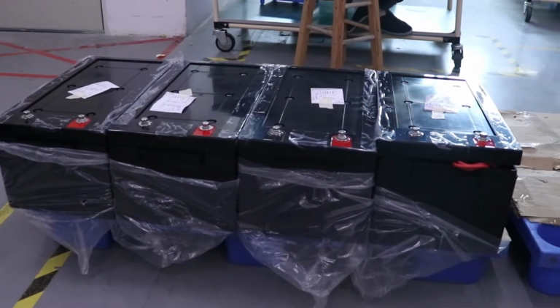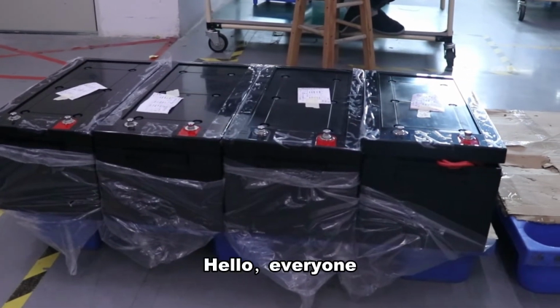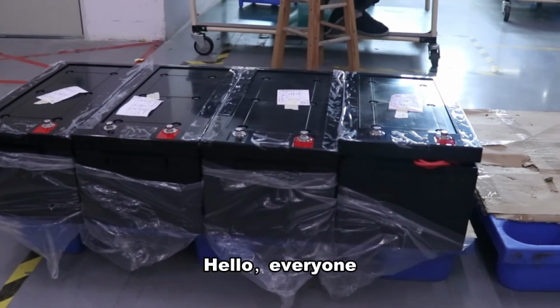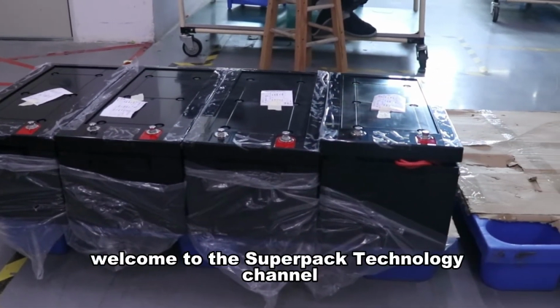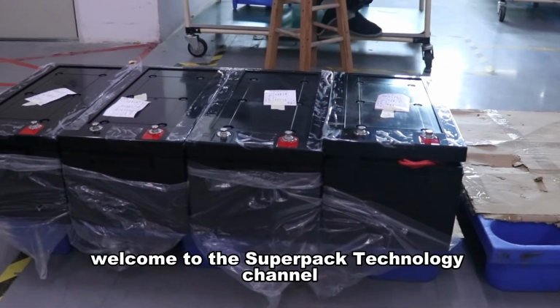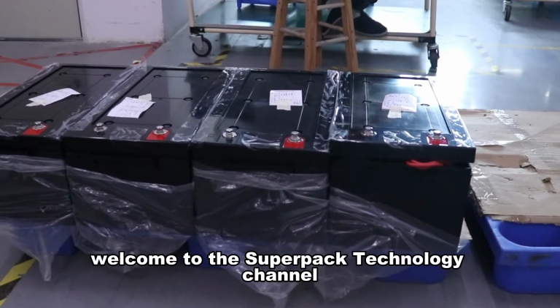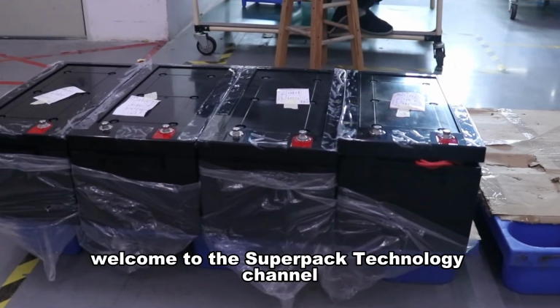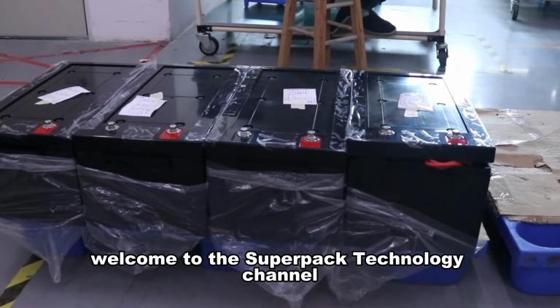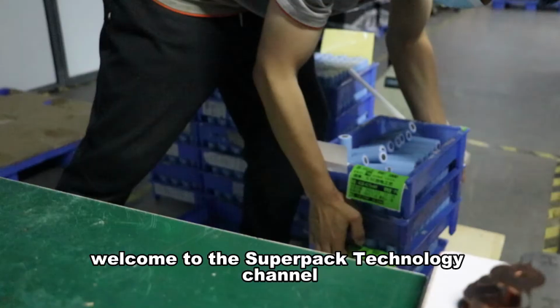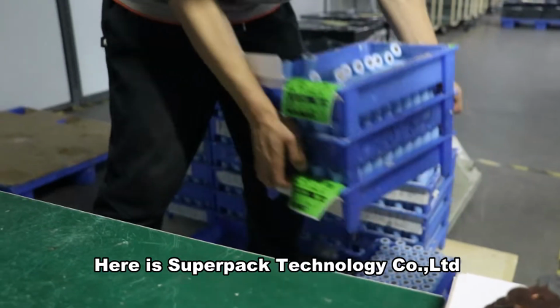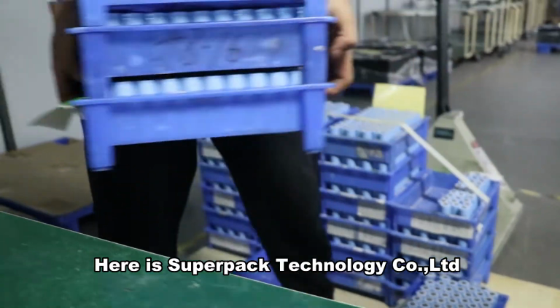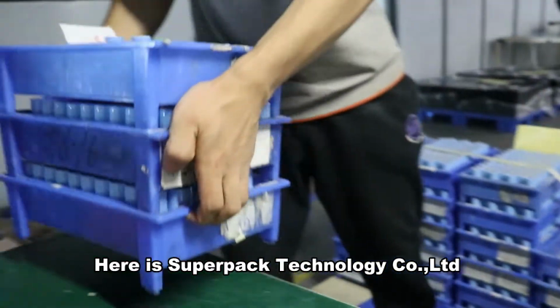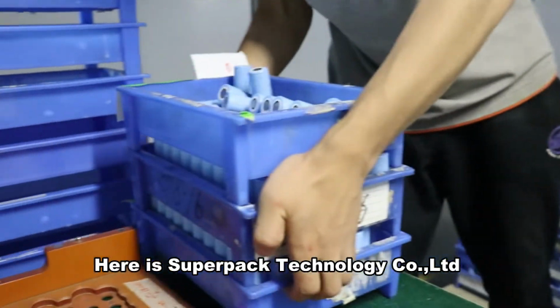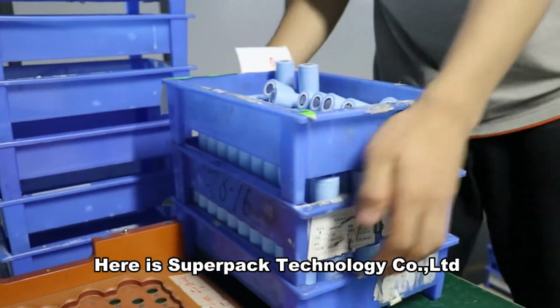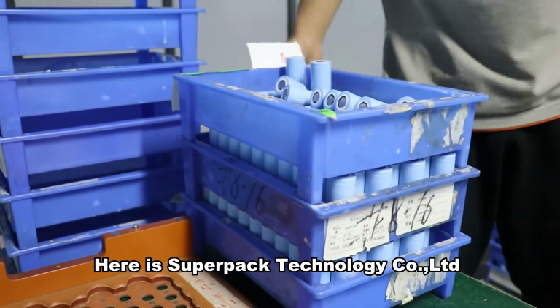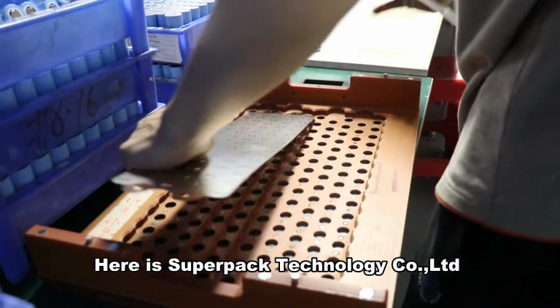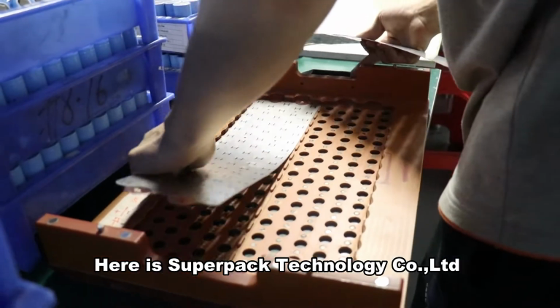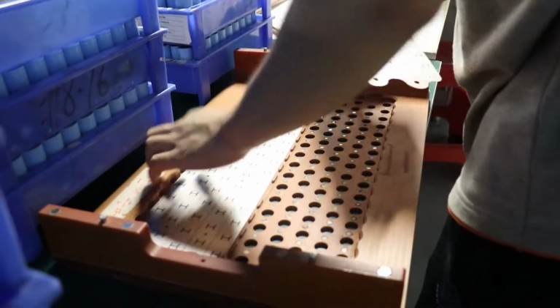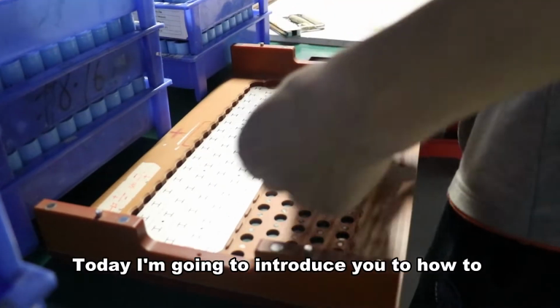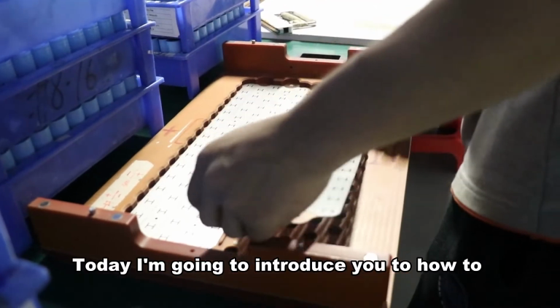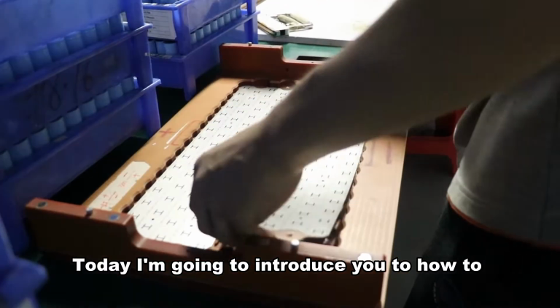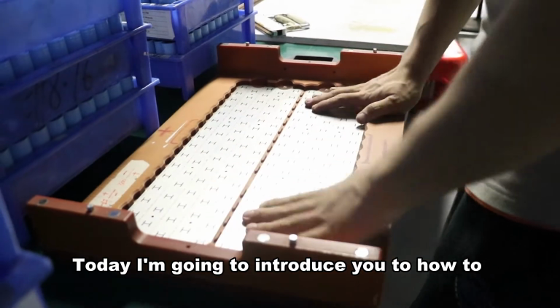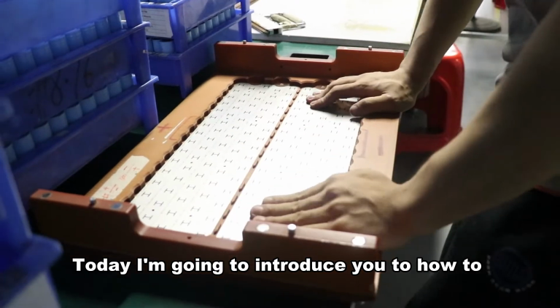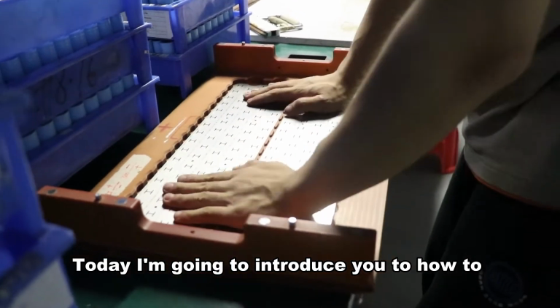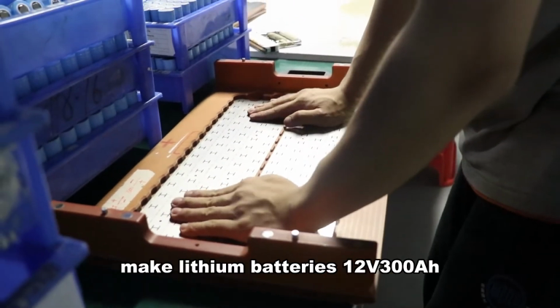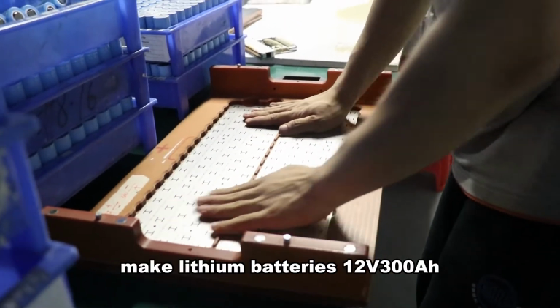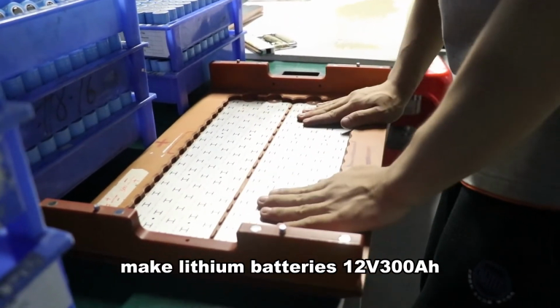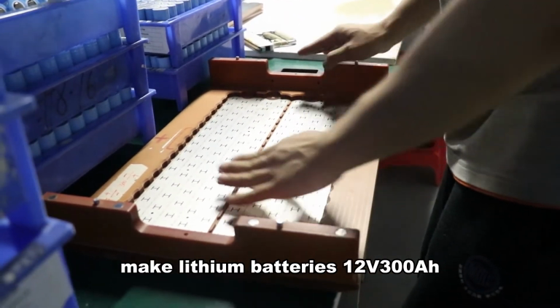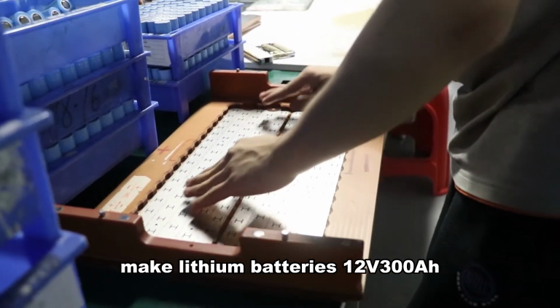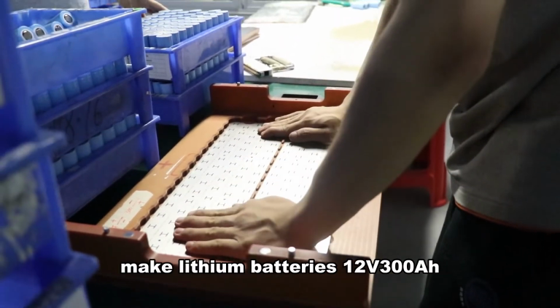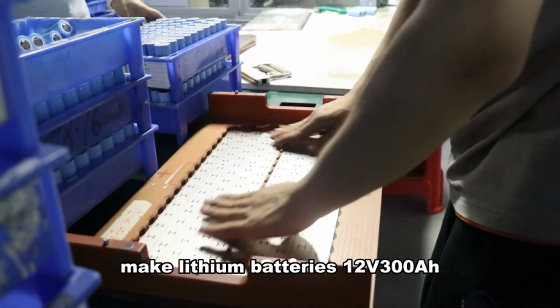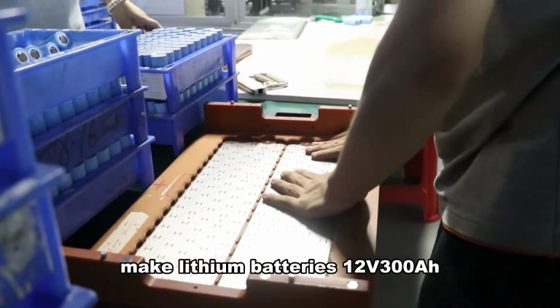Hello everyone, welcome to the SuperPak Technology channel. Here is SuperPak Technology Limited Corporation. Today, I'm going to introduce you to how to make linear batteries, 12V, 300Ah.